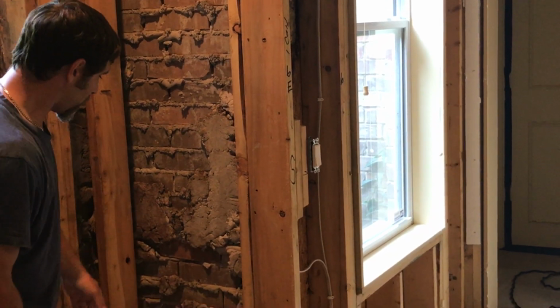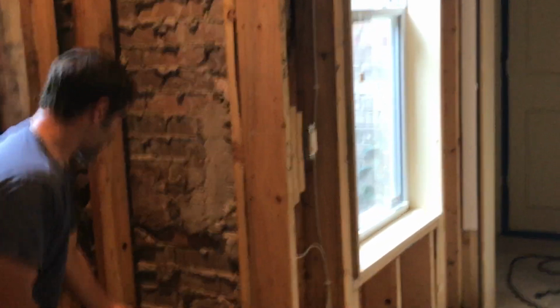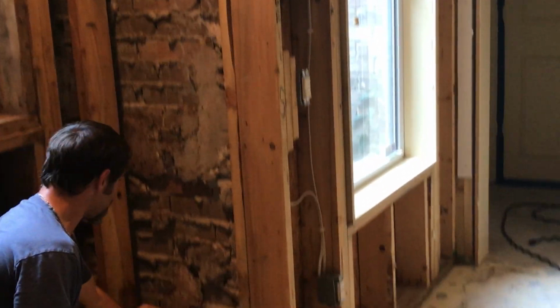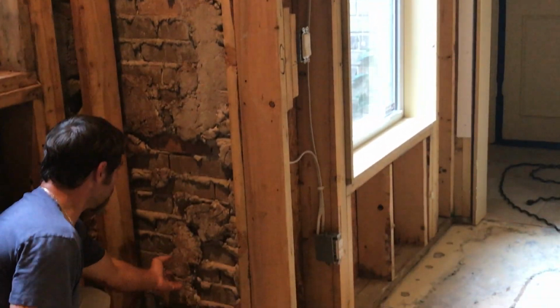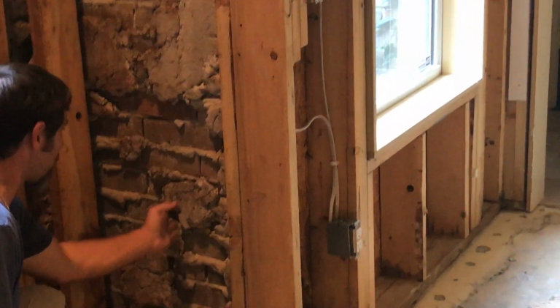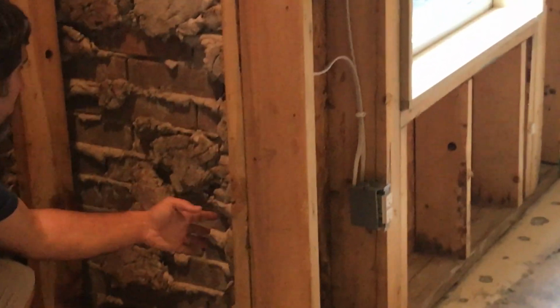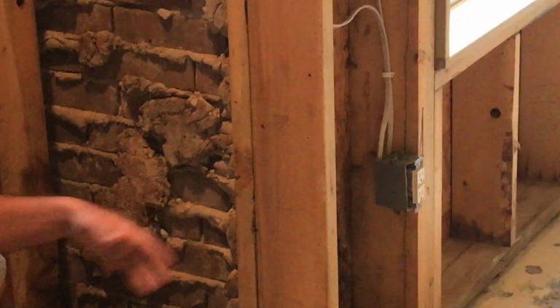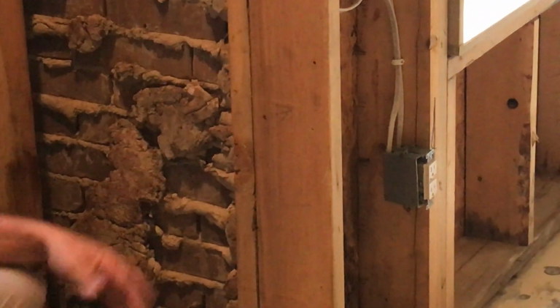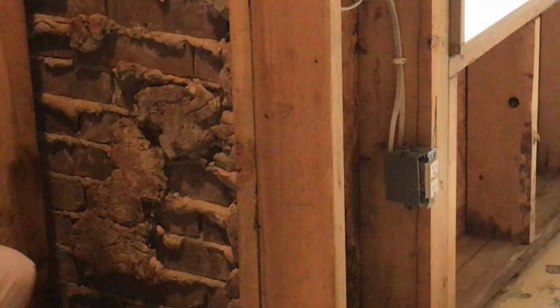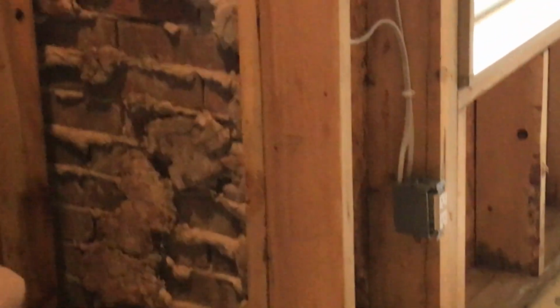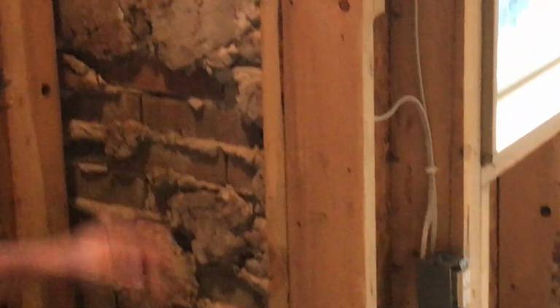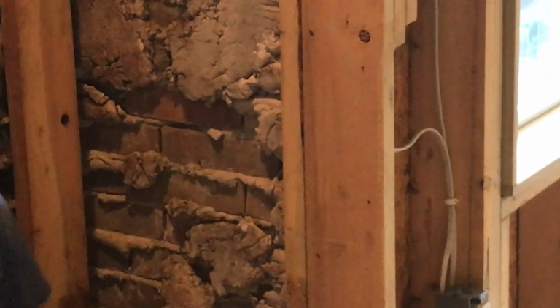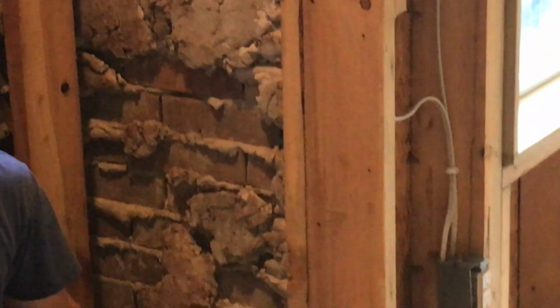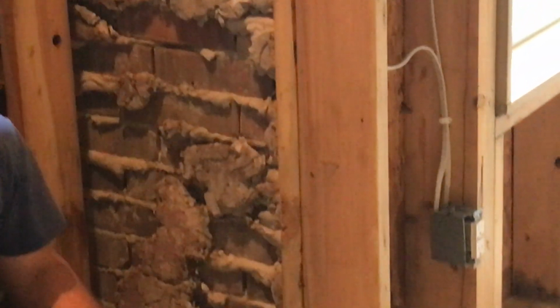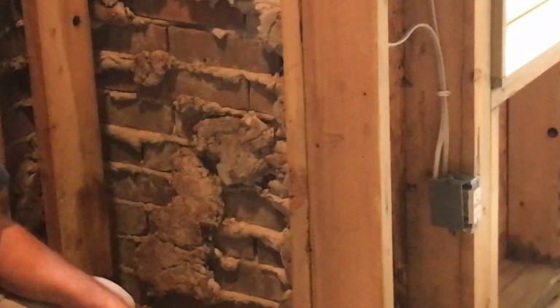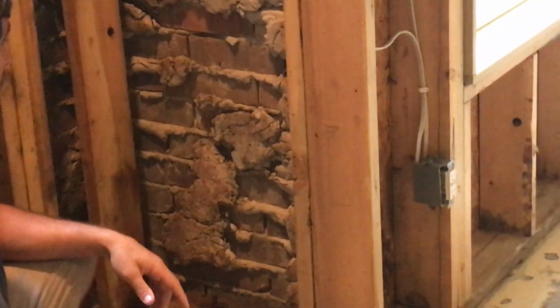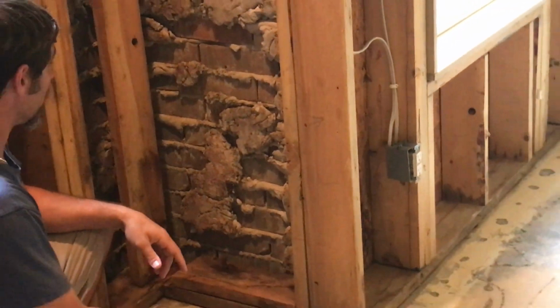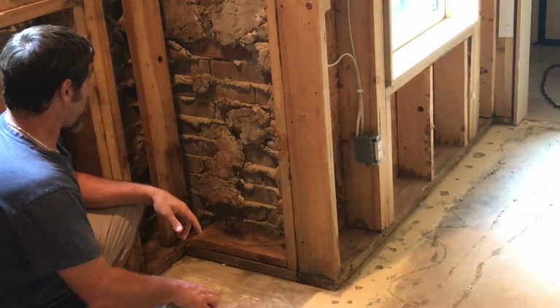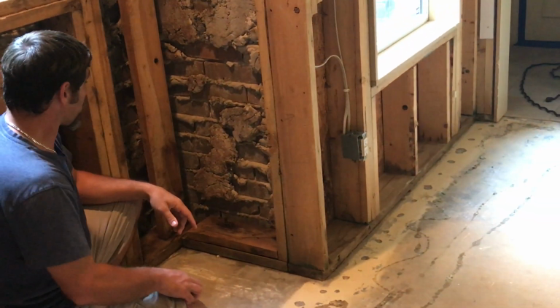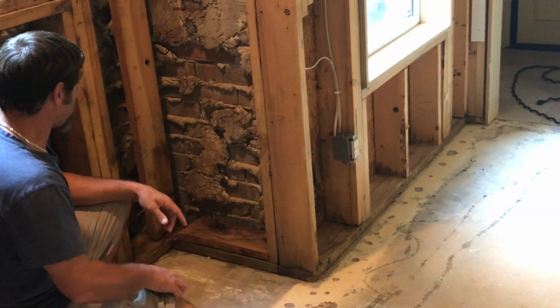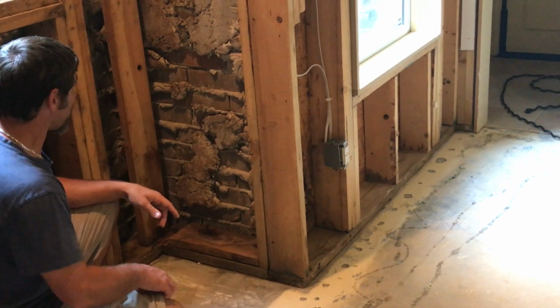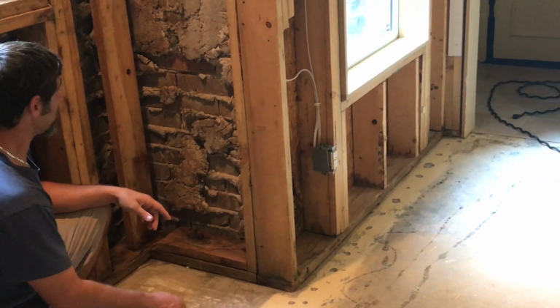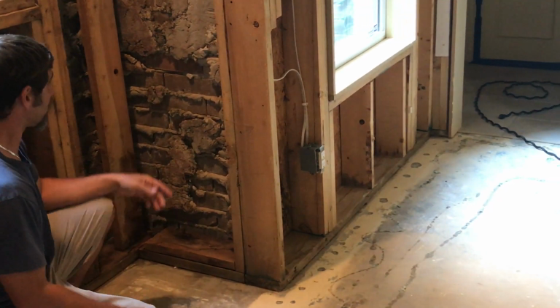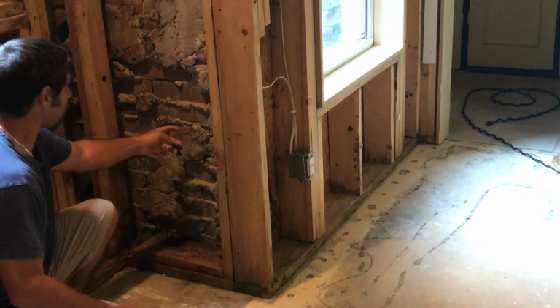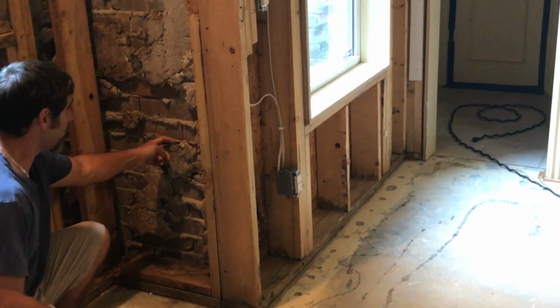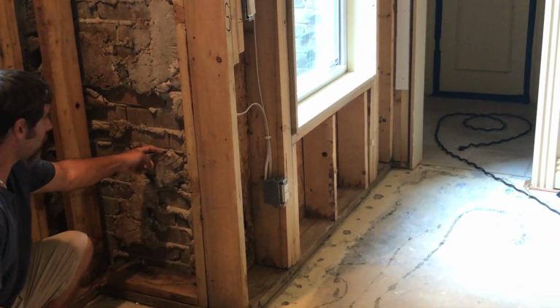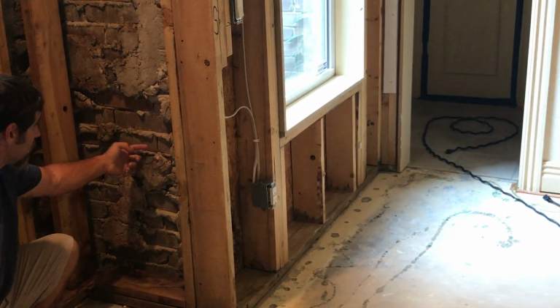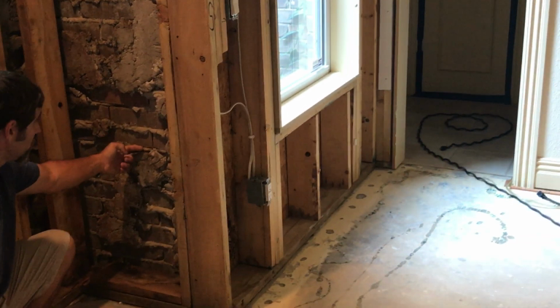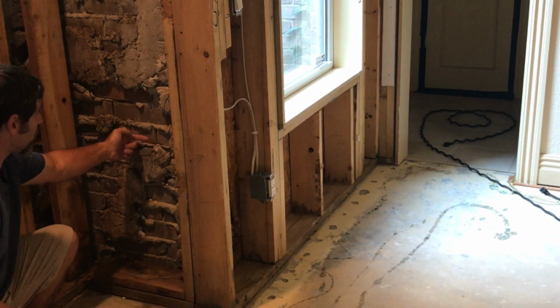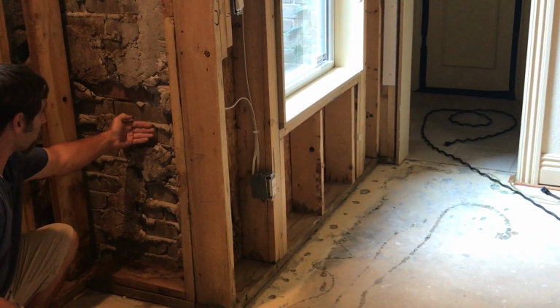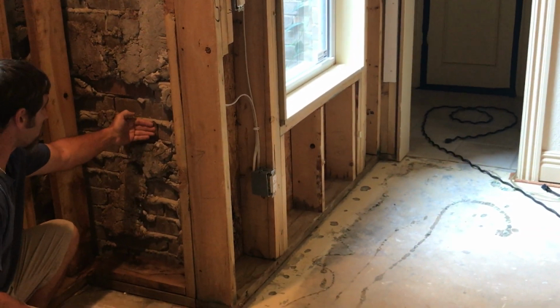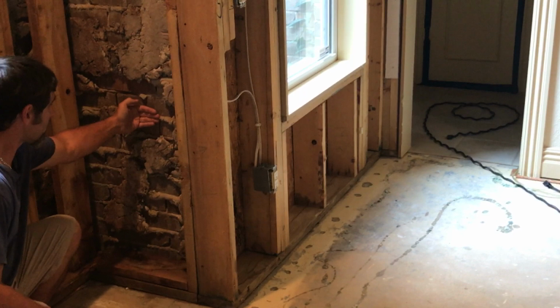We've also got mortar buildup down here on the bottom, and we've got it in this wall as well as the wall over here behind me. What that does is actually make a bridge for the water.